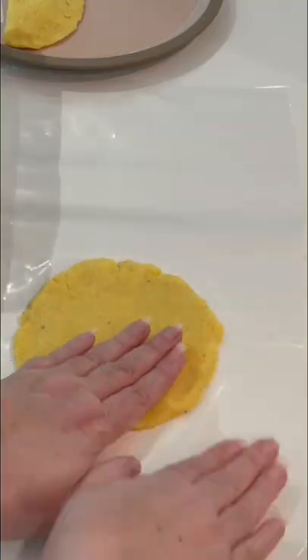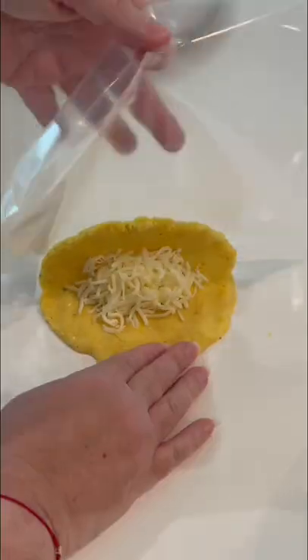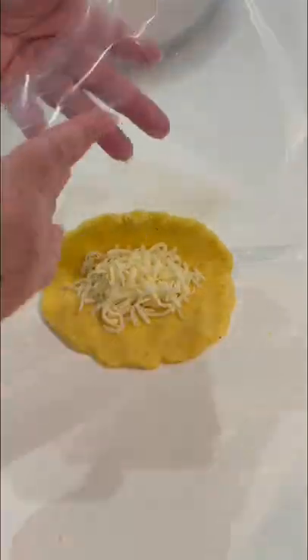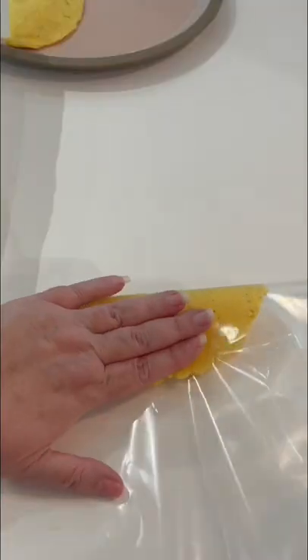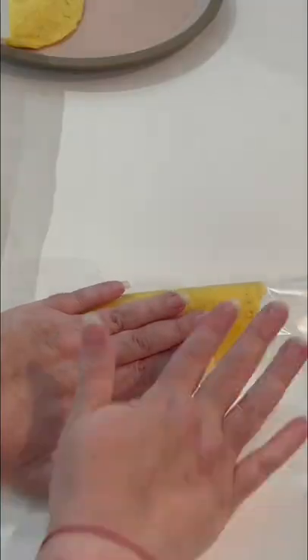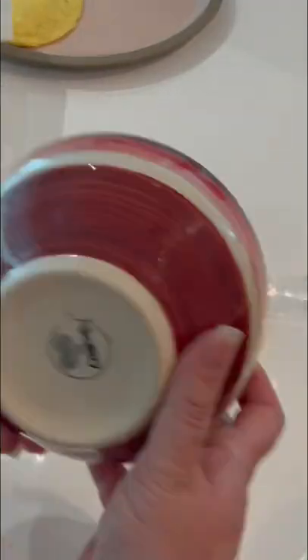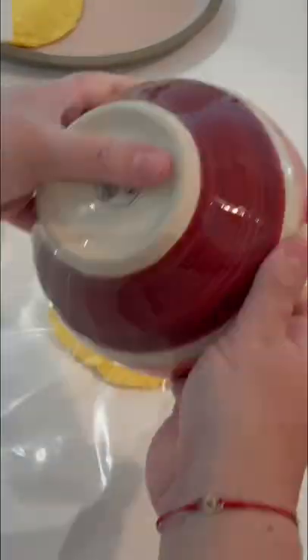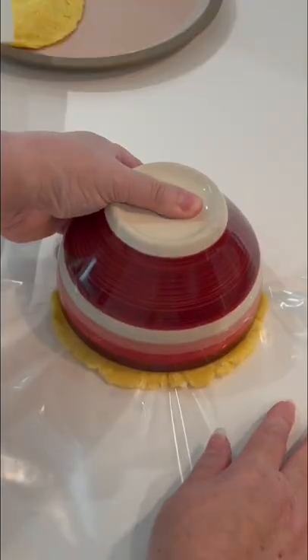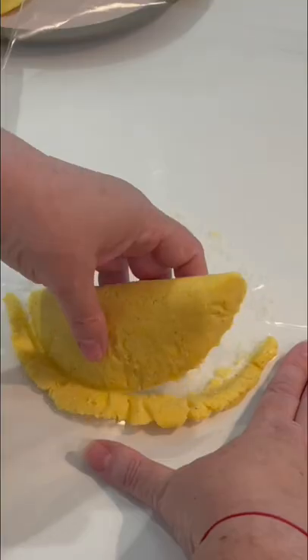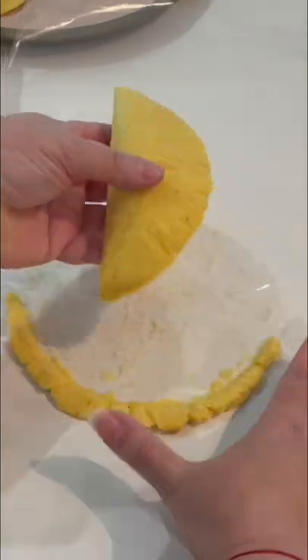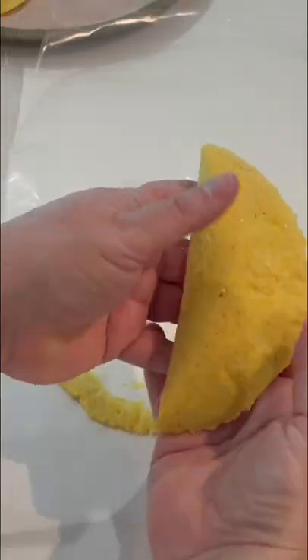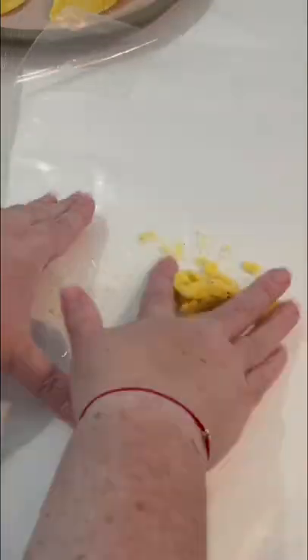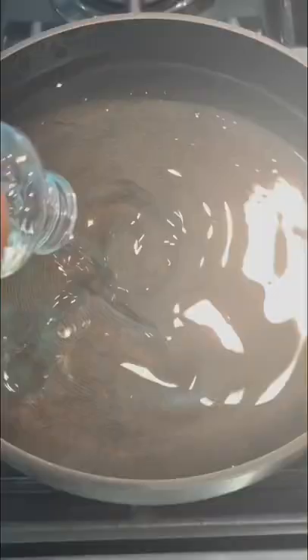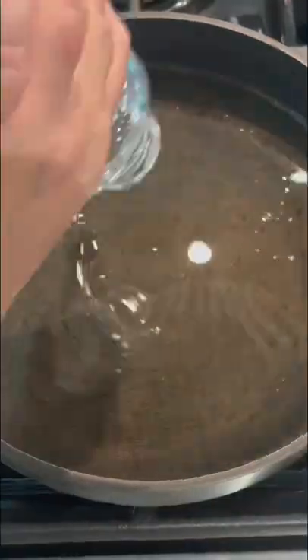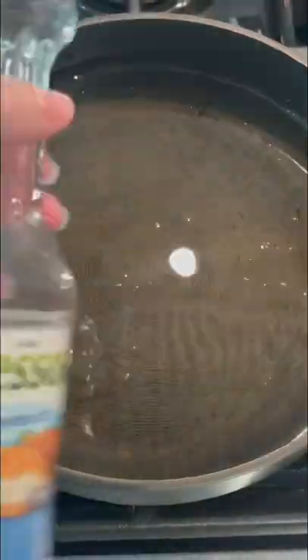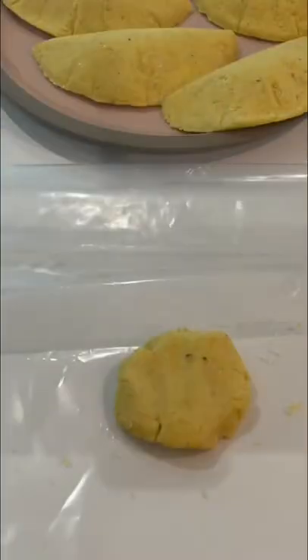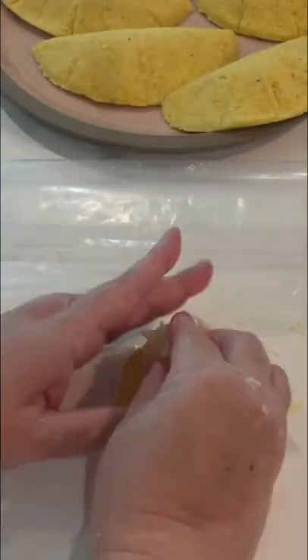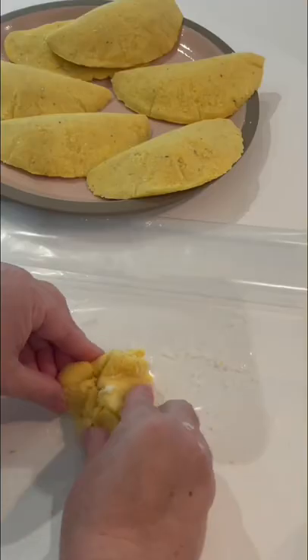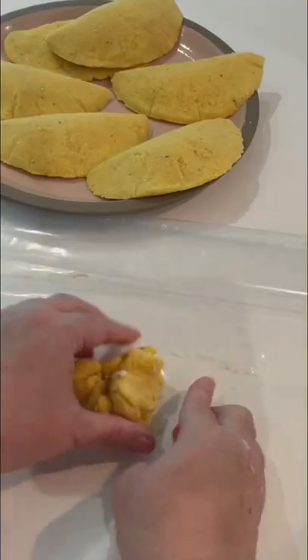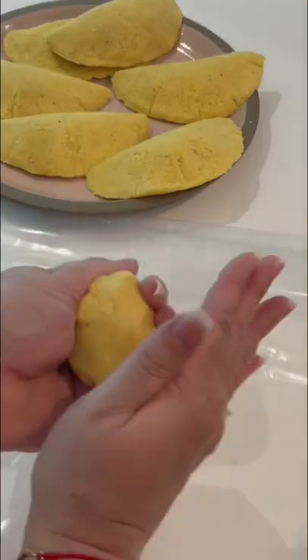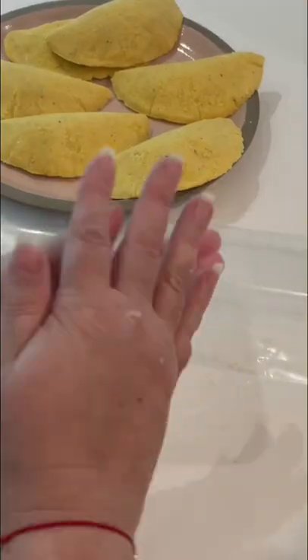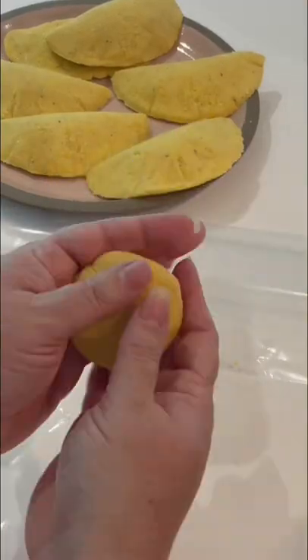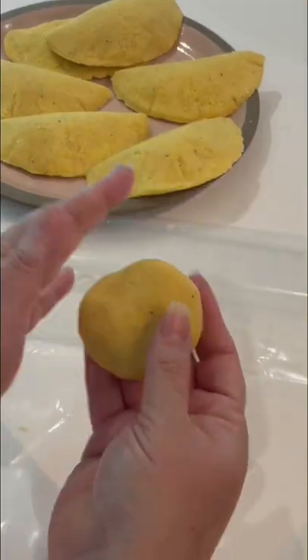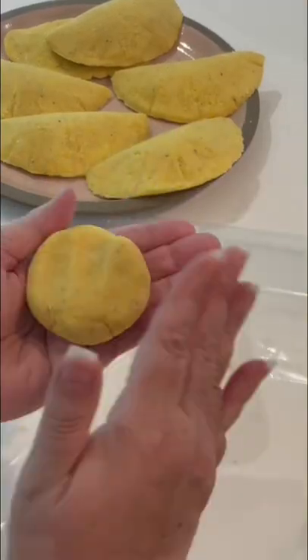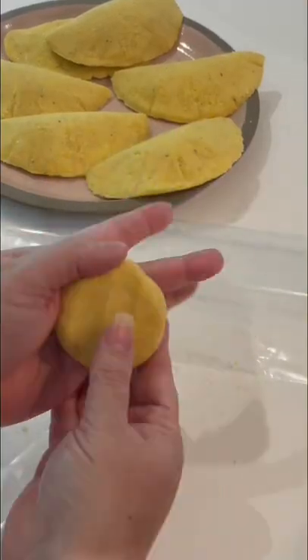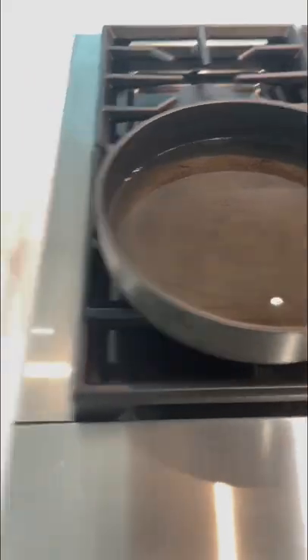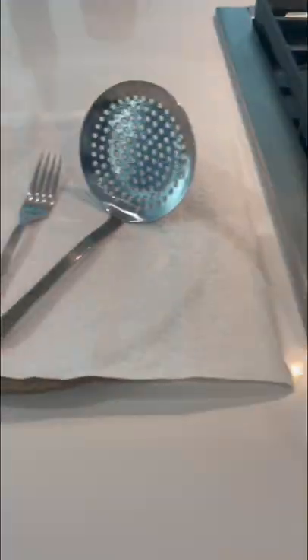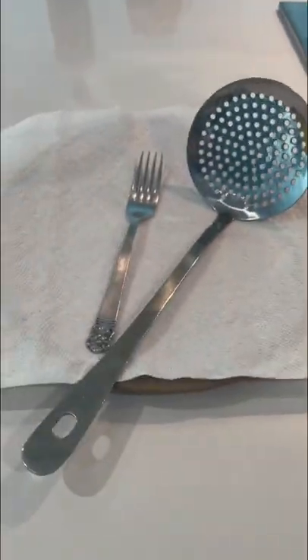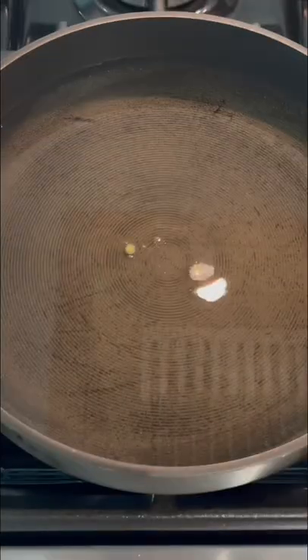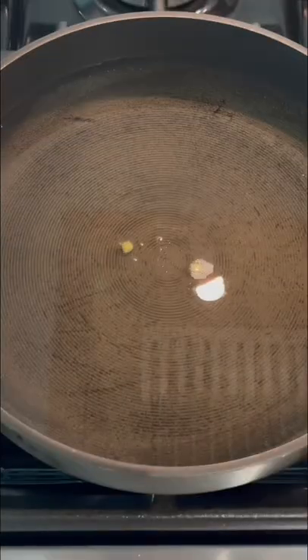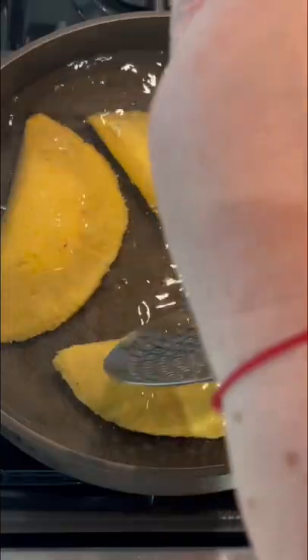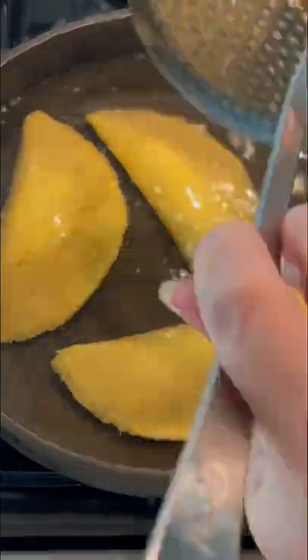Stuff them with about an ounce of shredded mozzarella cheese each, then heat up your oil. Don't waste those little leftovers — you're going to make a little pita out of that one.